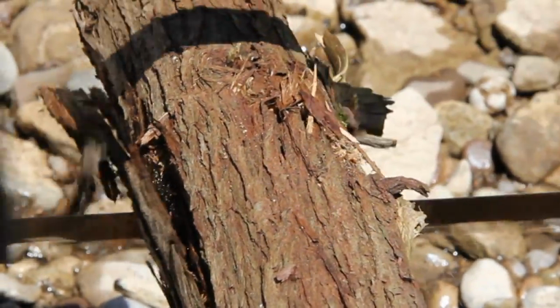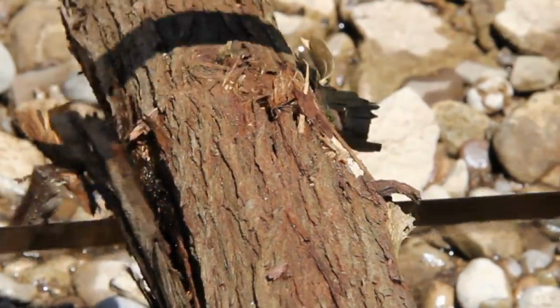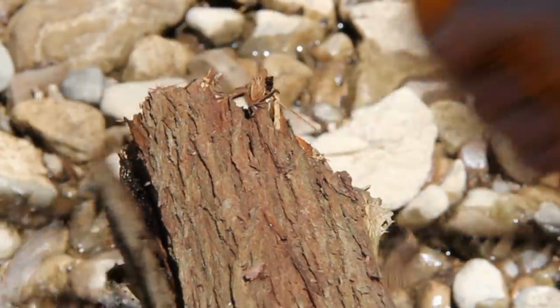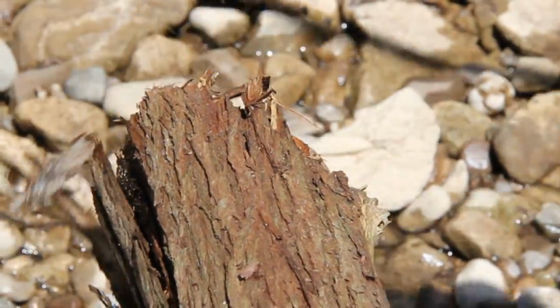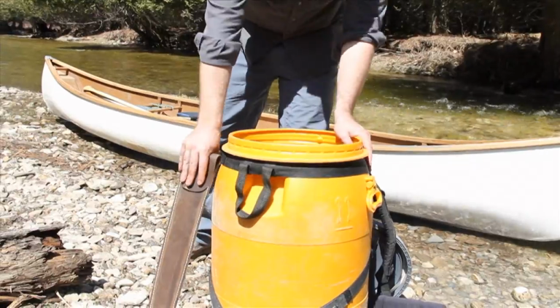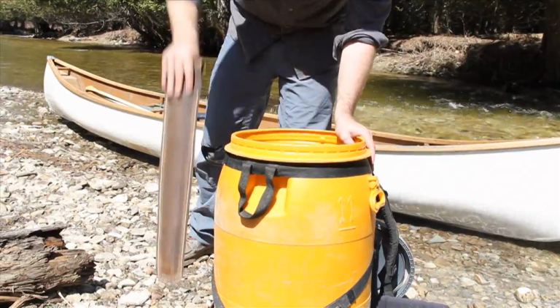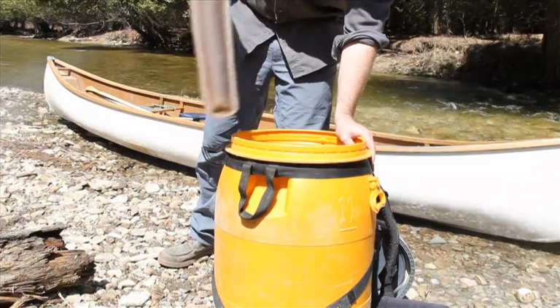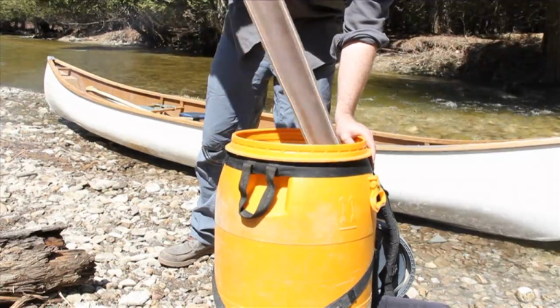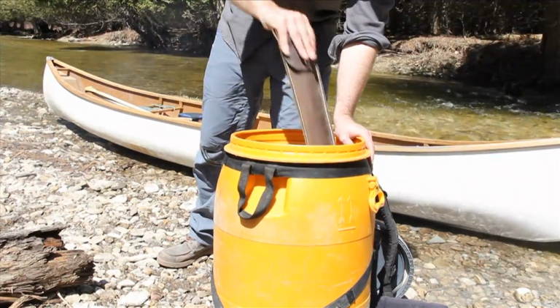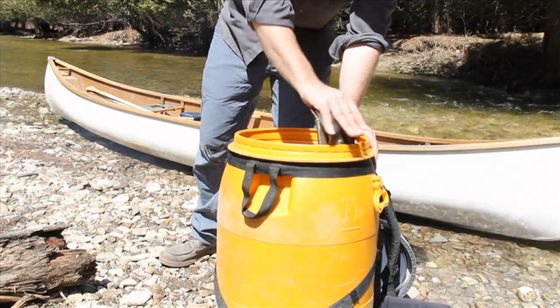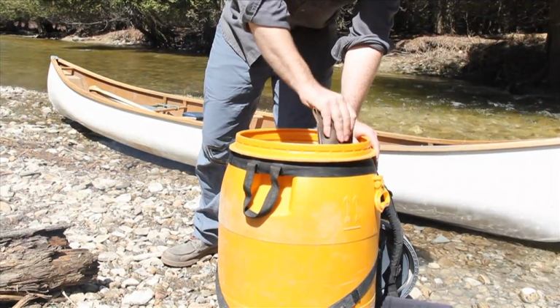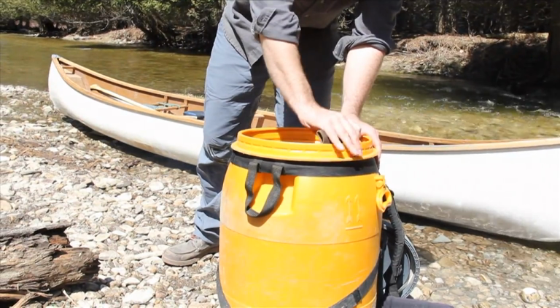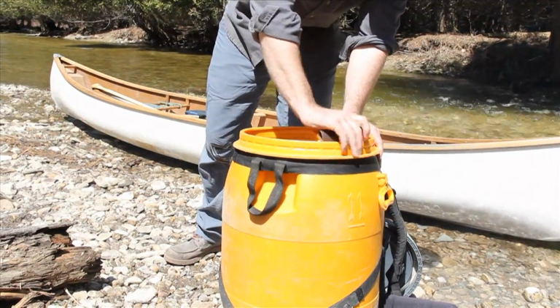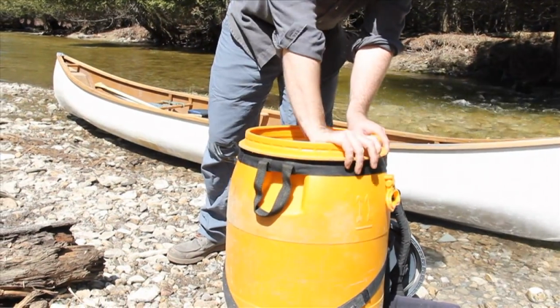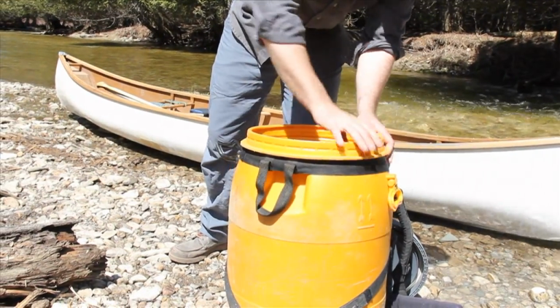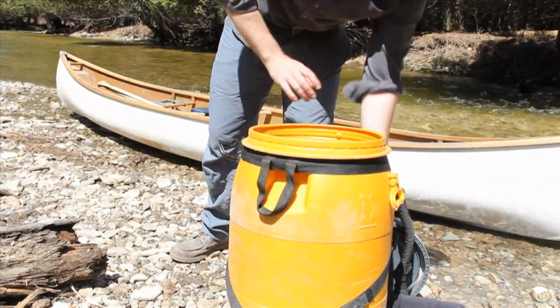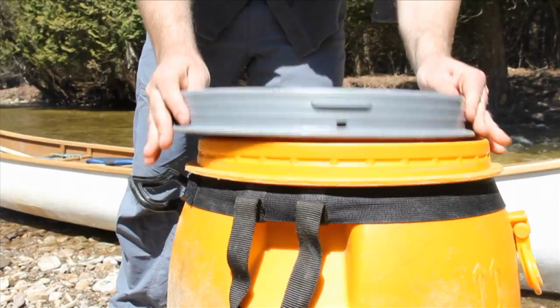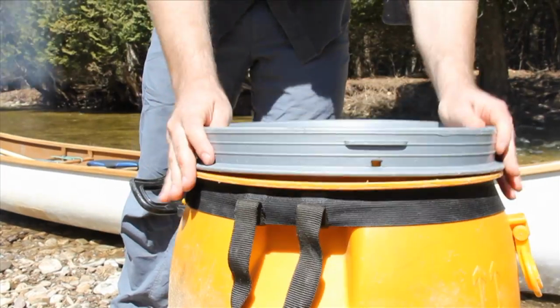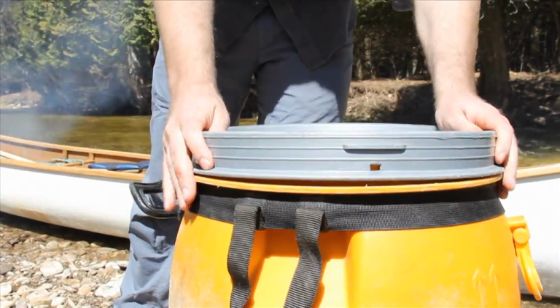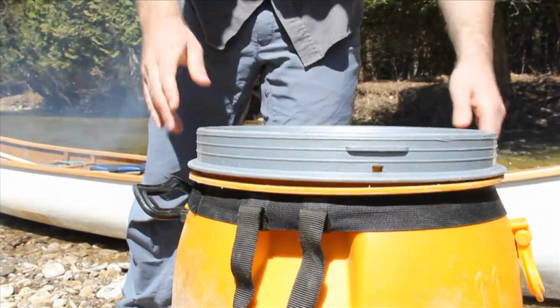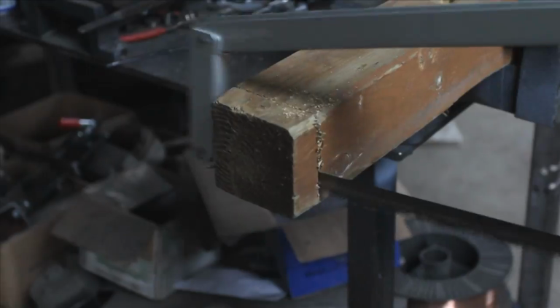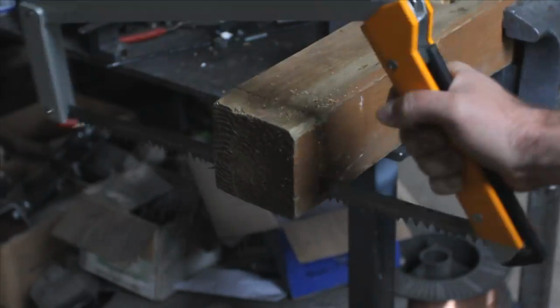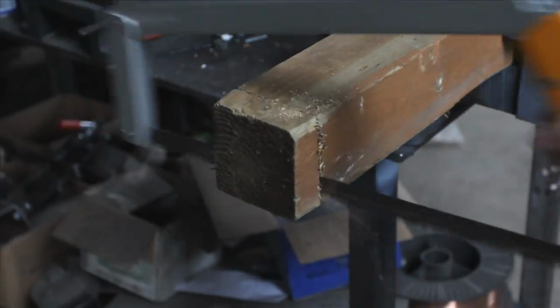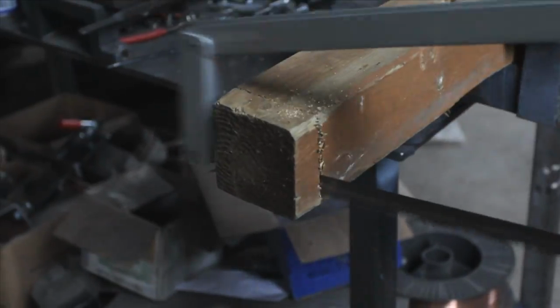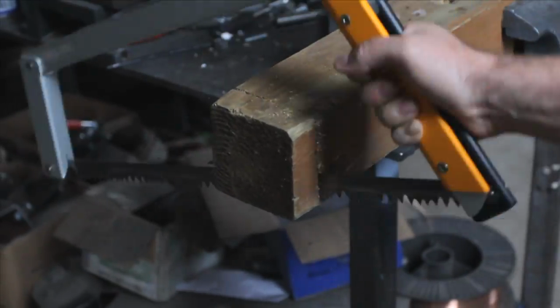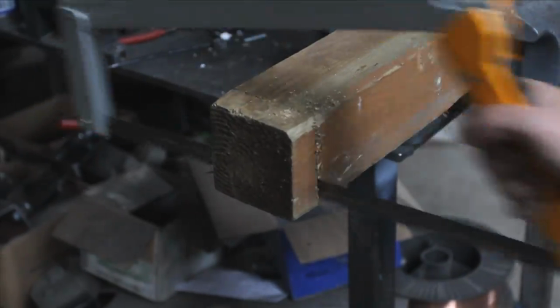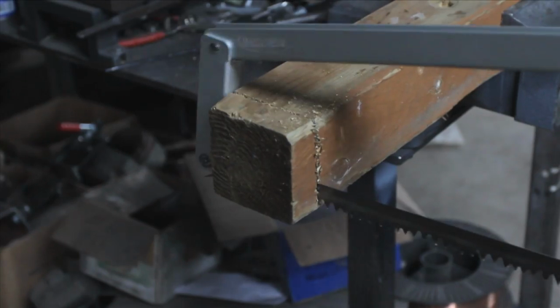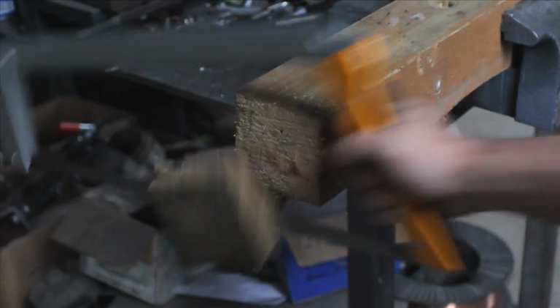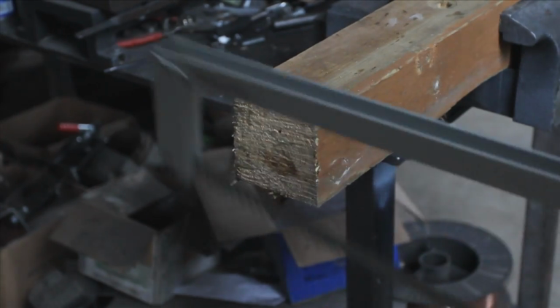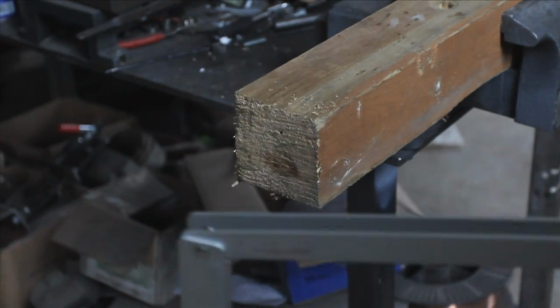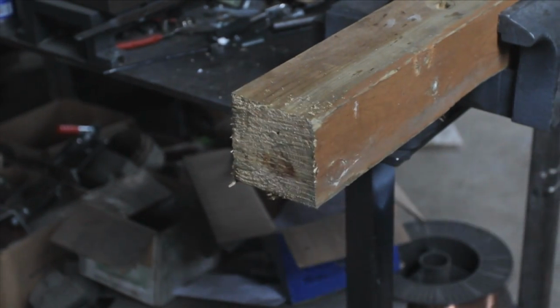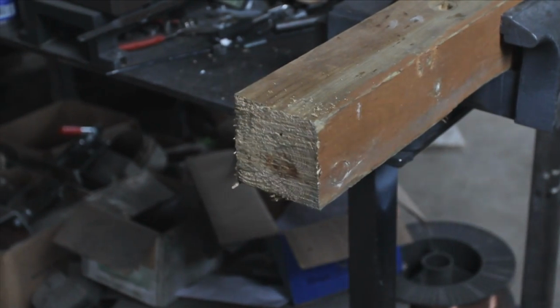the blade length is optimized for powerful sawing strokes, yet short enough for packability, and the trapezium frame shape allows for large diameter cuts.